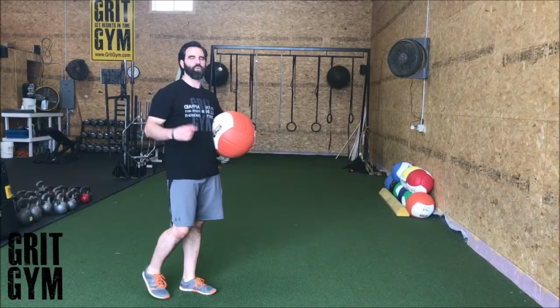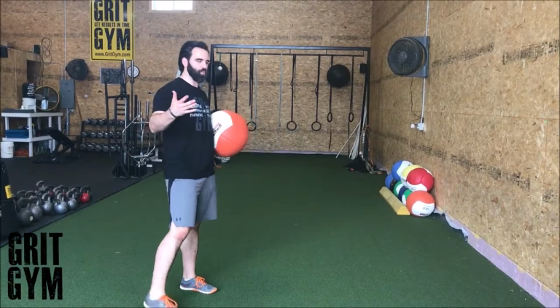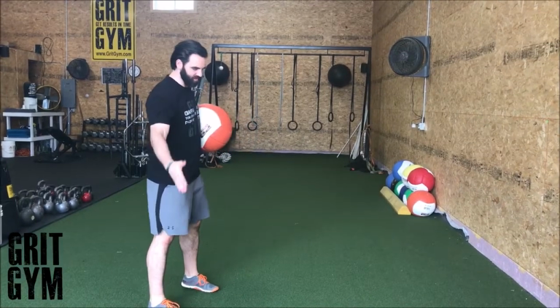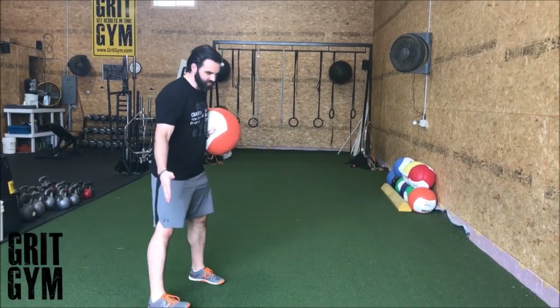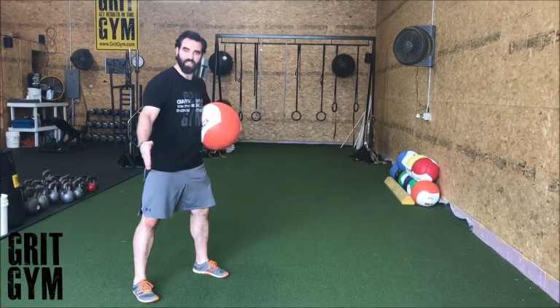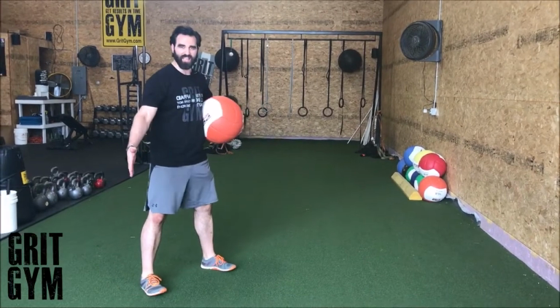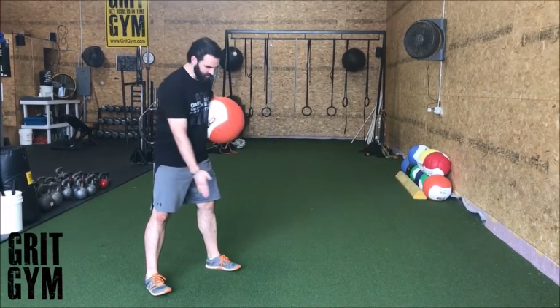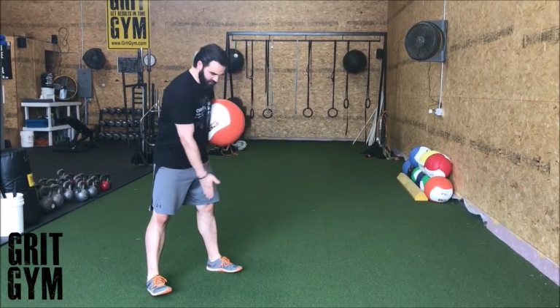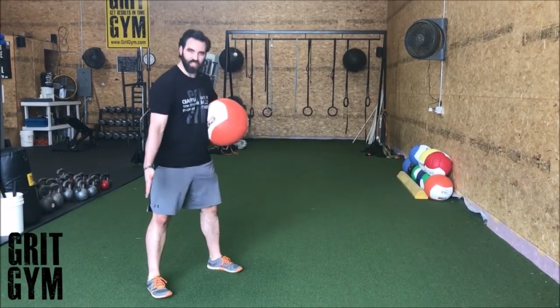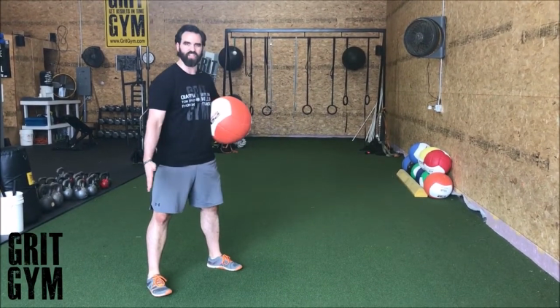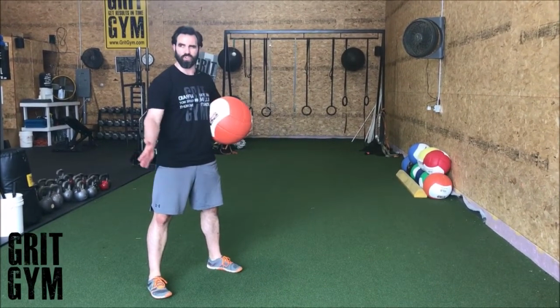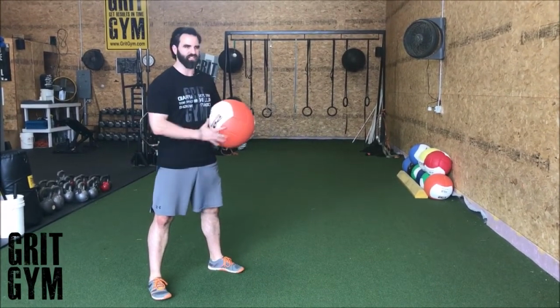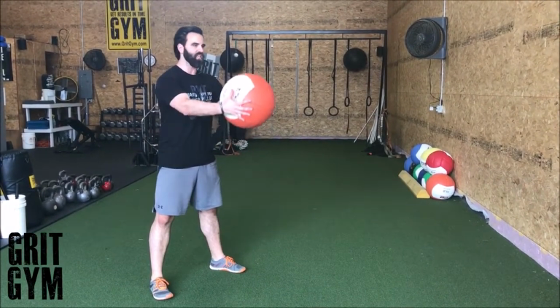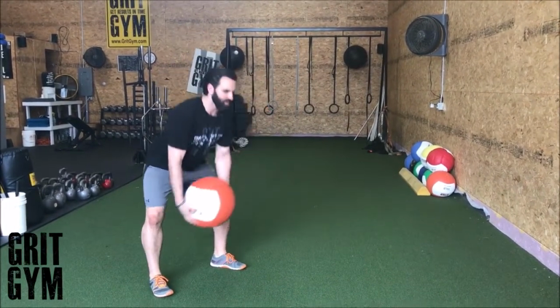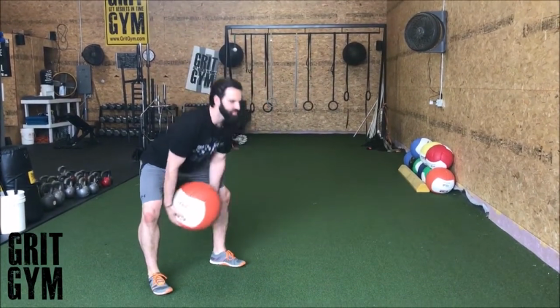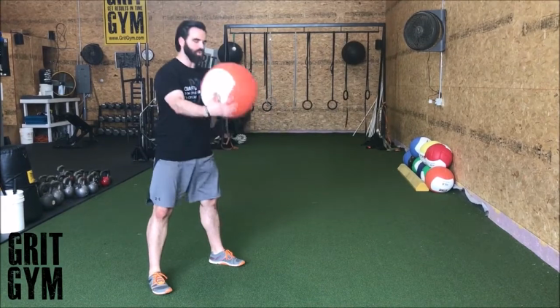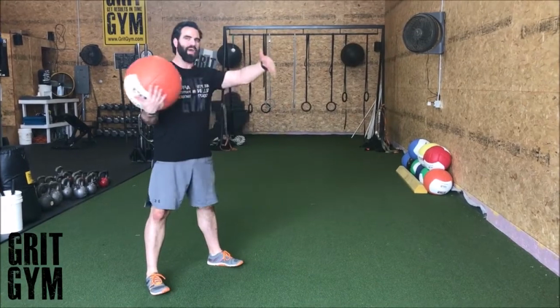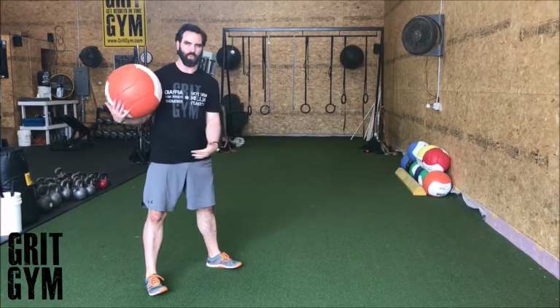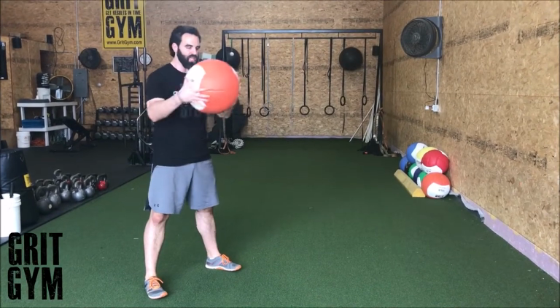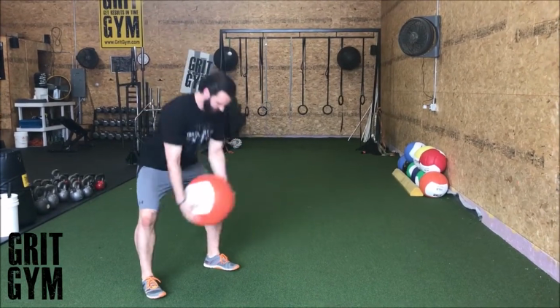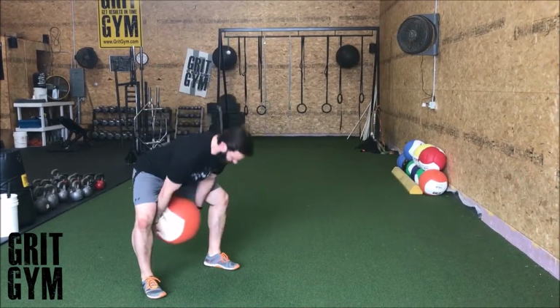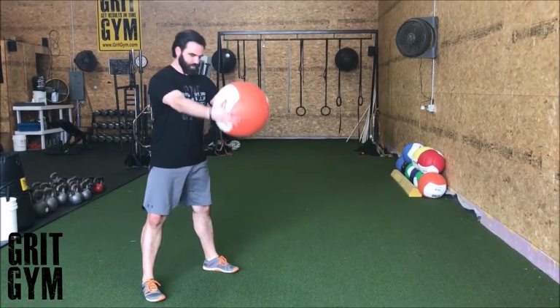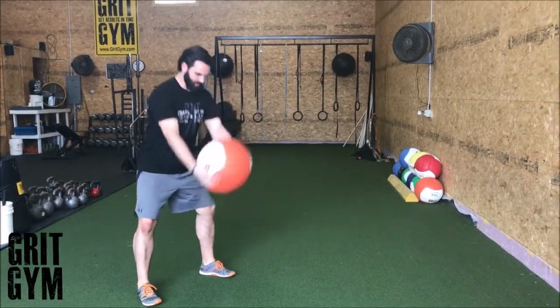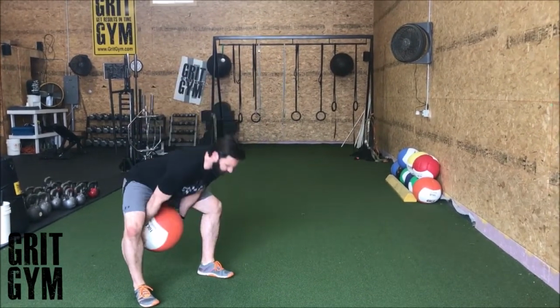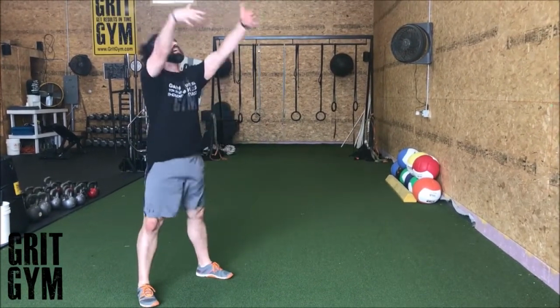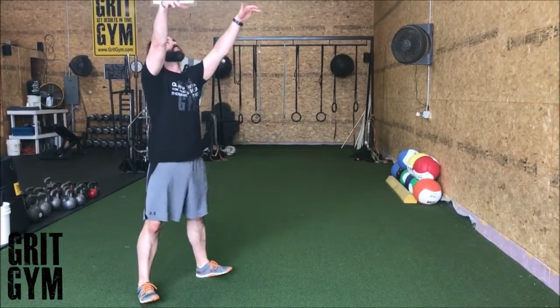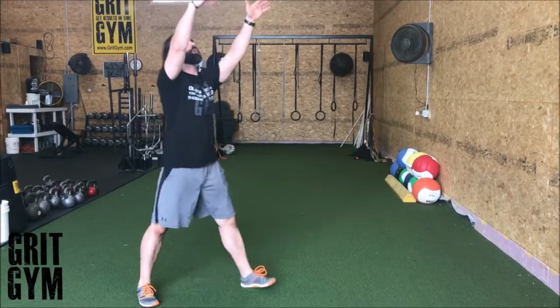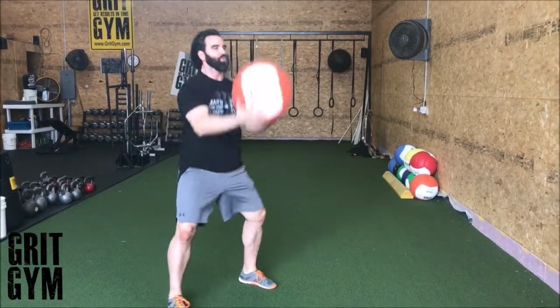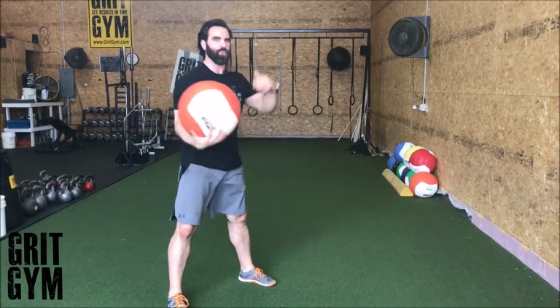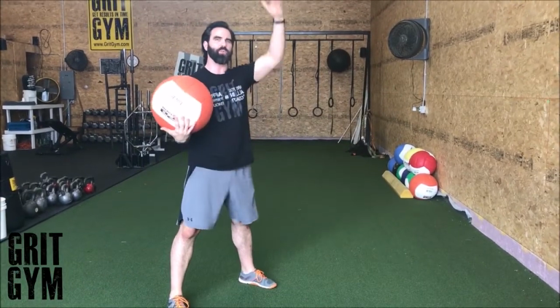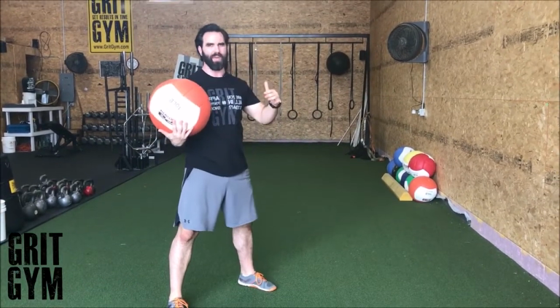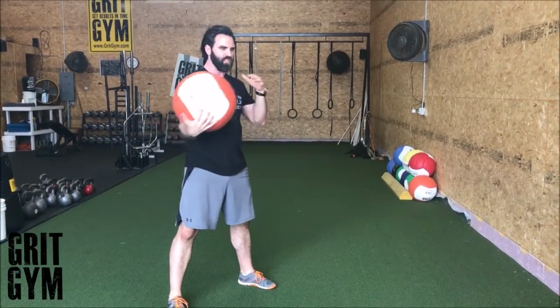Let's go over scoop passes. Scoop pass is going to be a lot like a kettlebell swing. Feet are just a little outside of your shoulders, pointed out slightly. We're going to throw the ball back between our knees and watch it as we go — throw it back and then try to go for height. You can let it bounce if you need to.